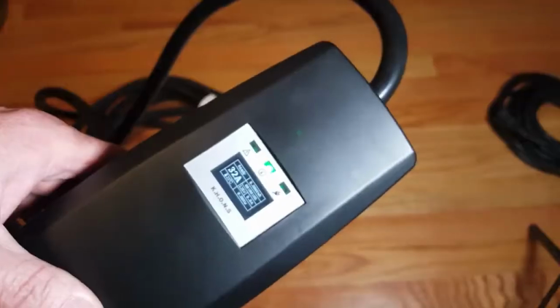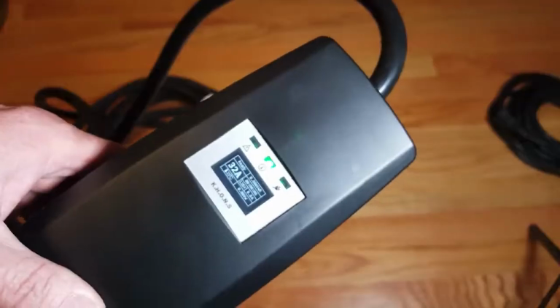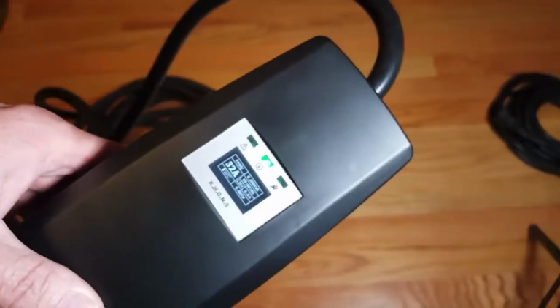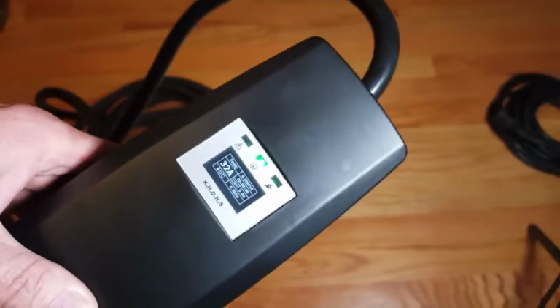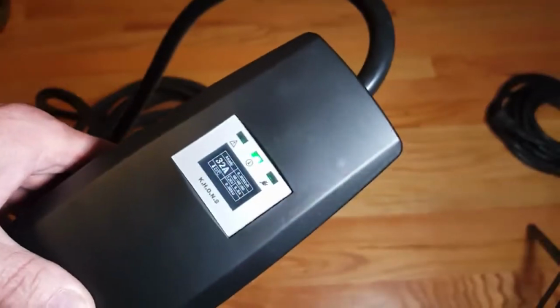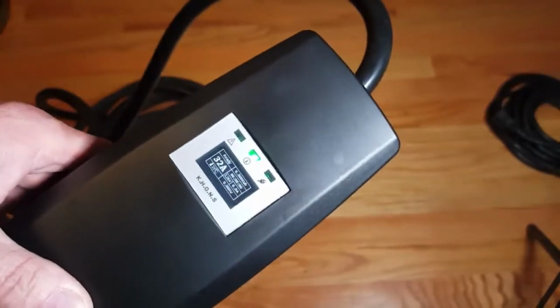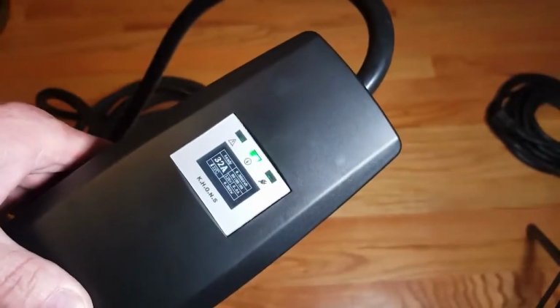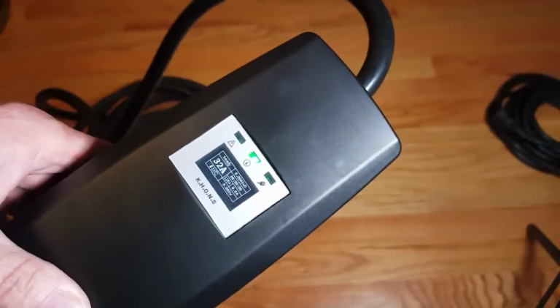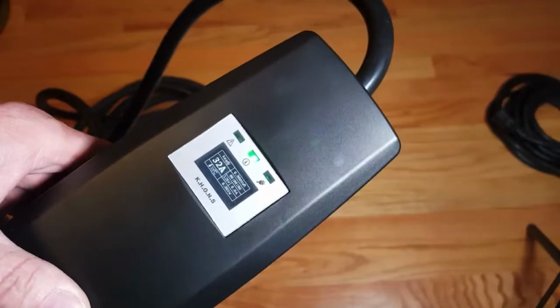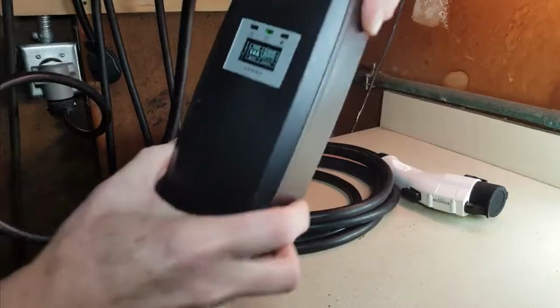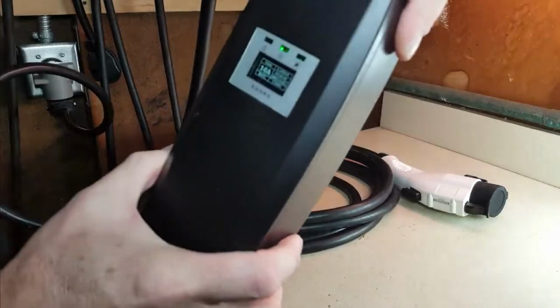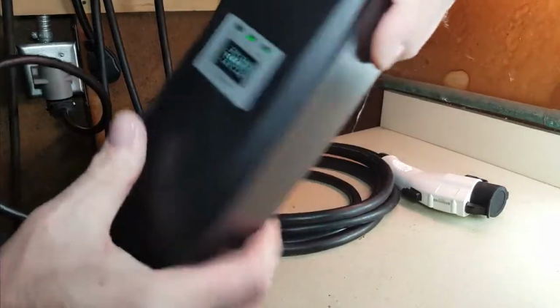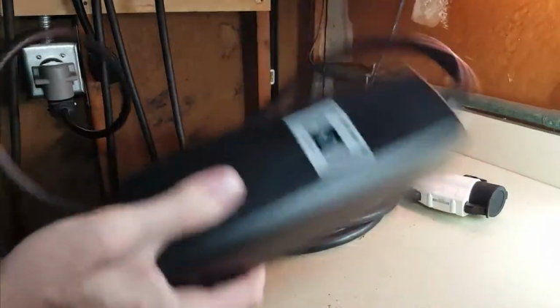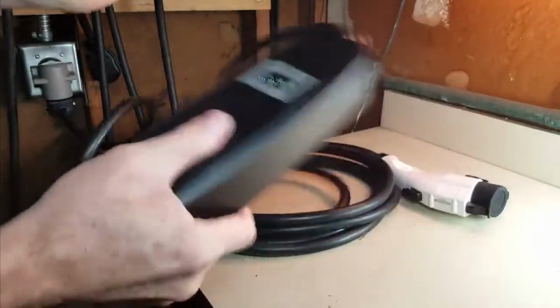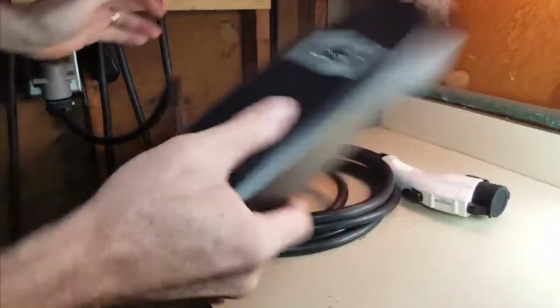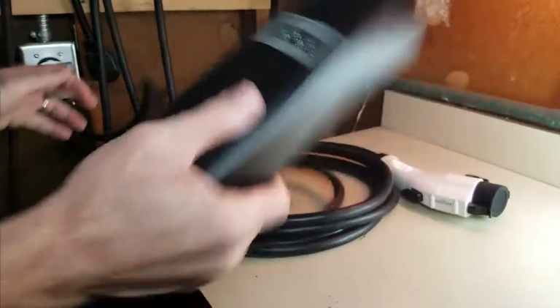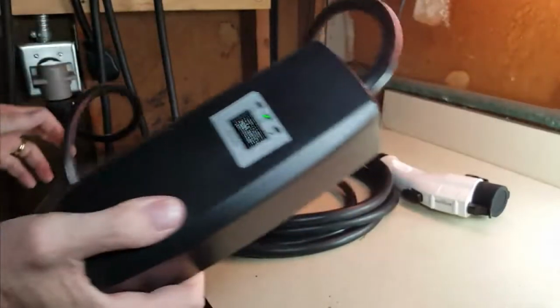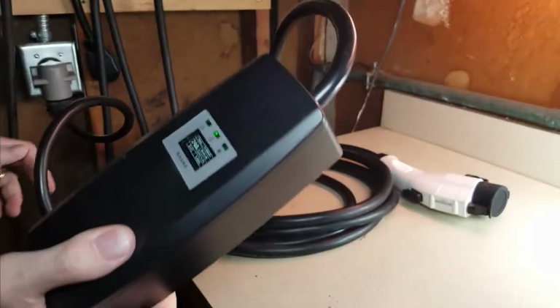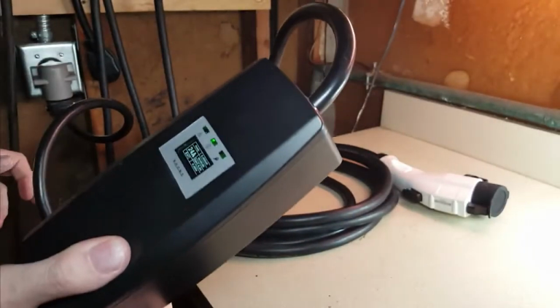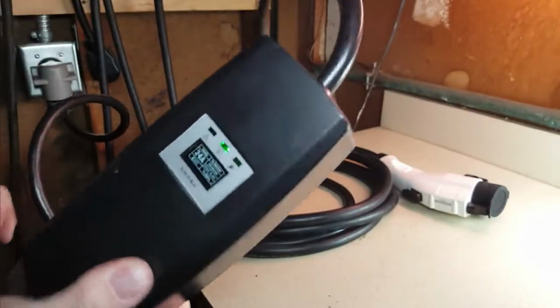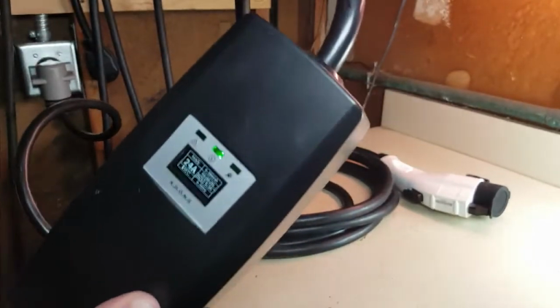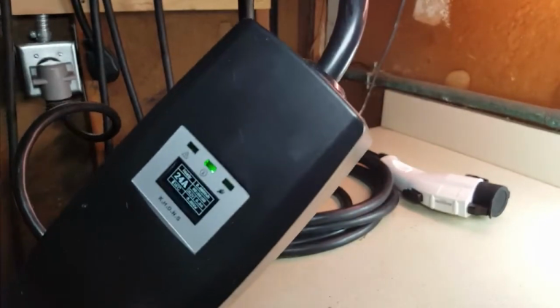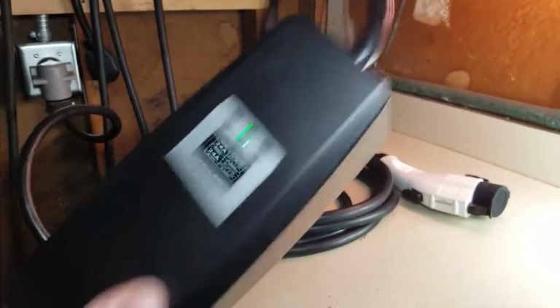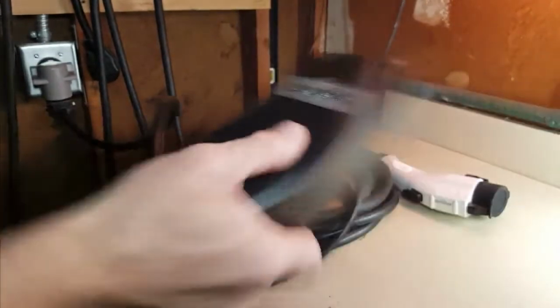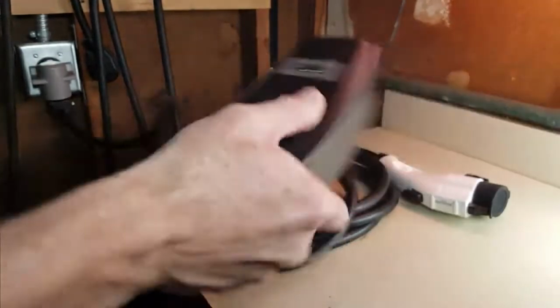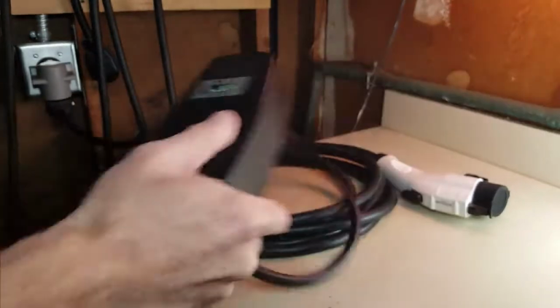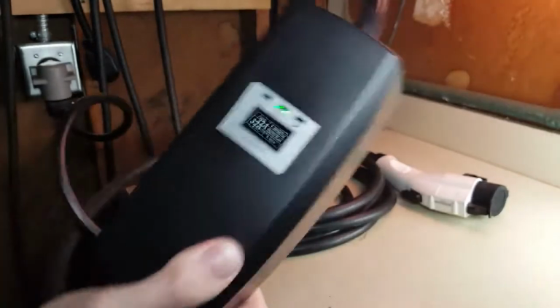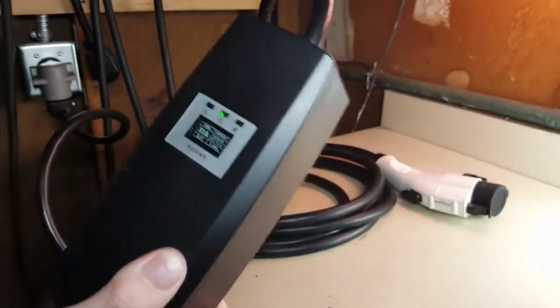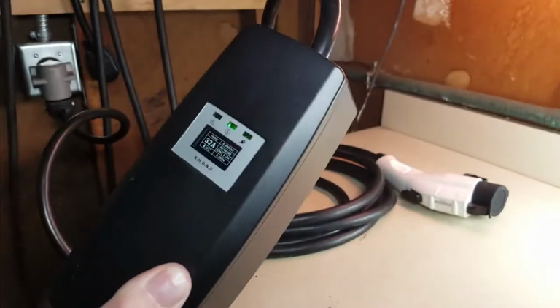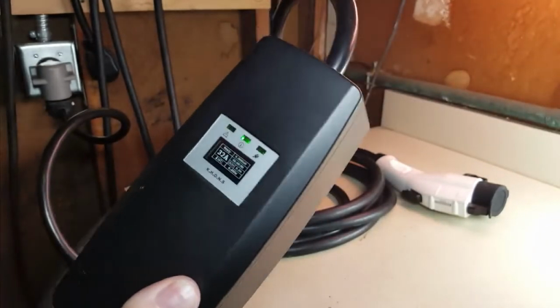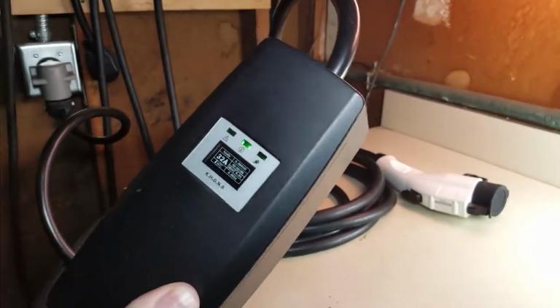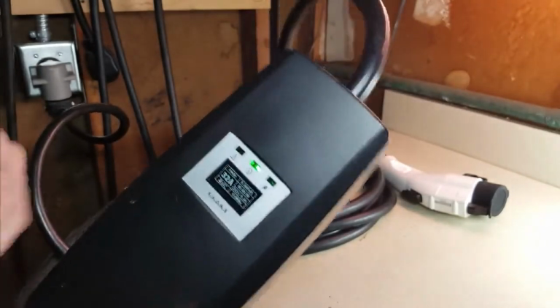Completely watertight, you just have to shake it a little bit. Look at this — 16 amps, 24 amps, 32 amps.